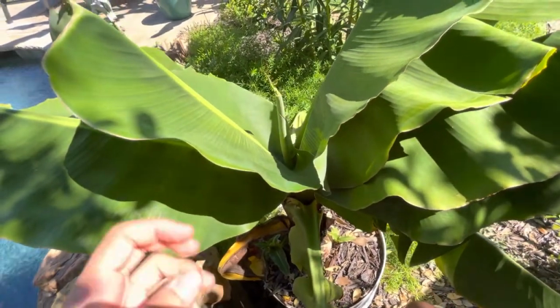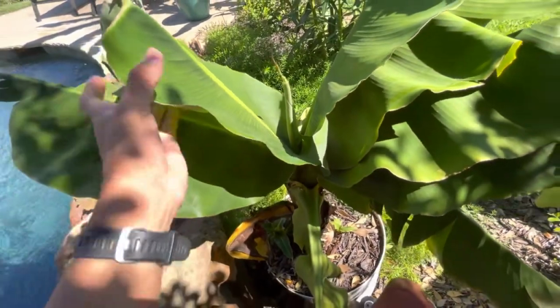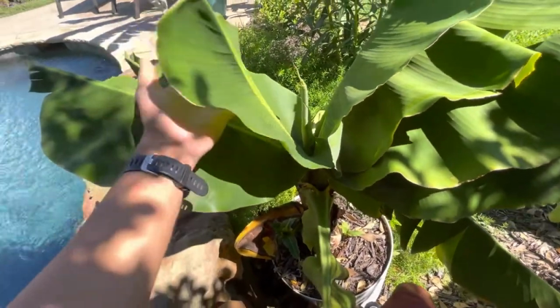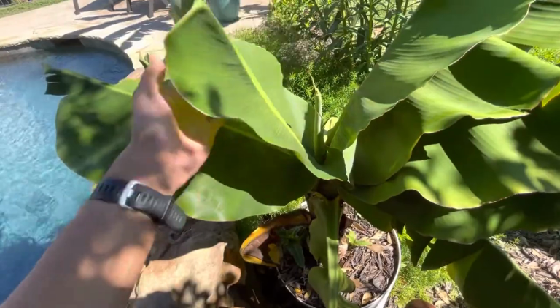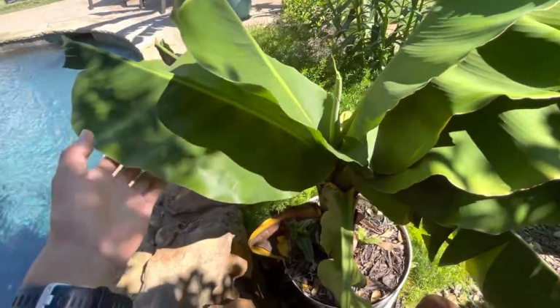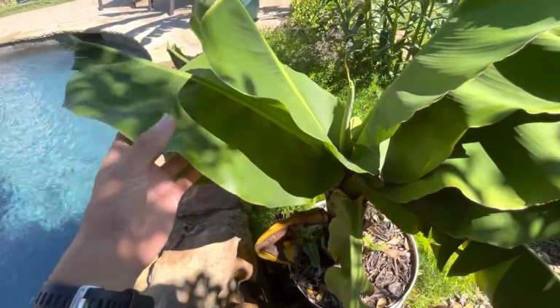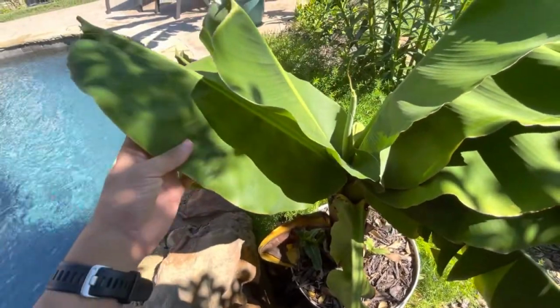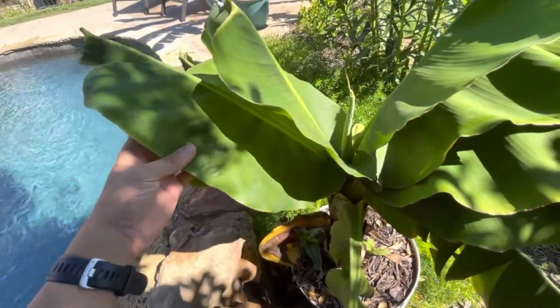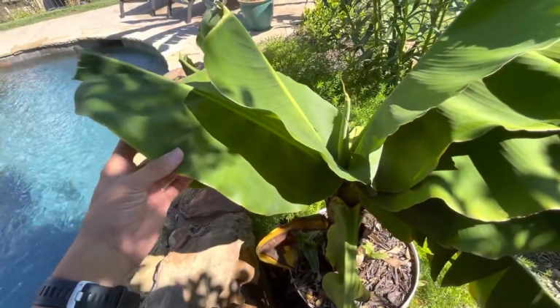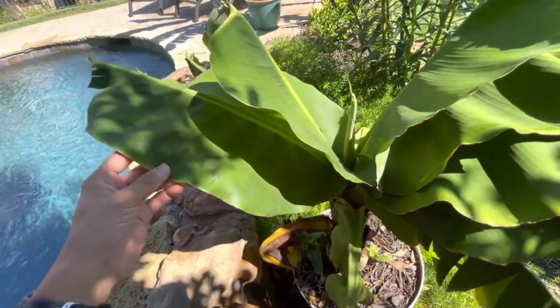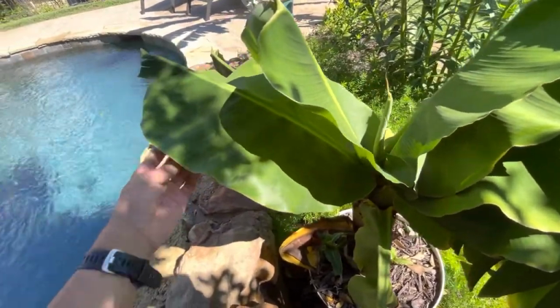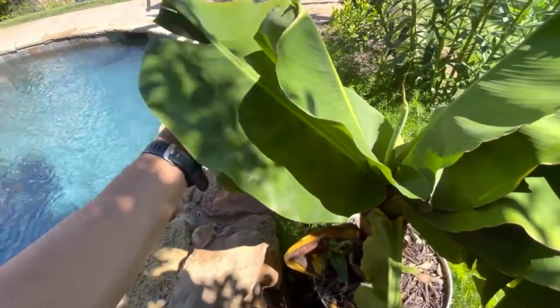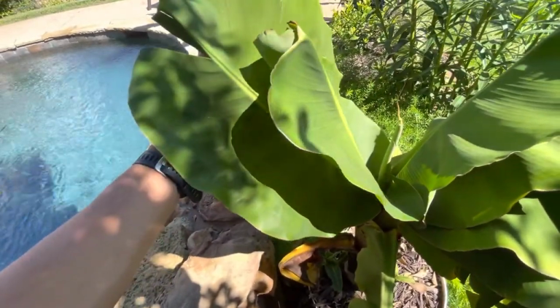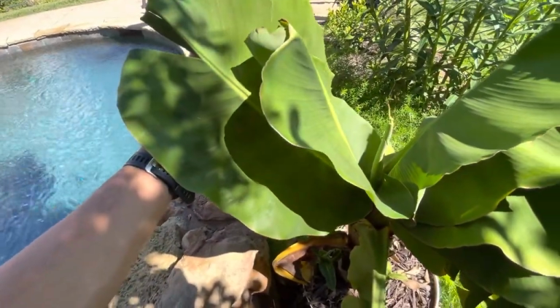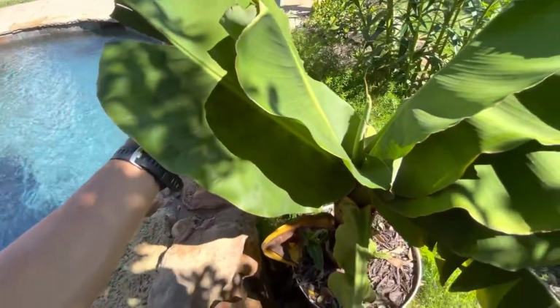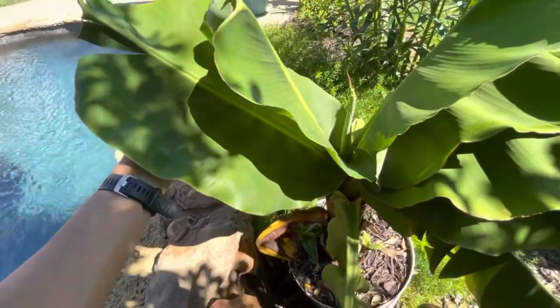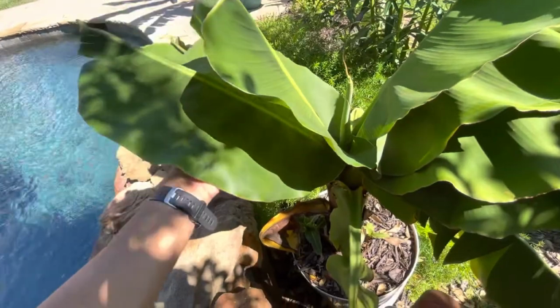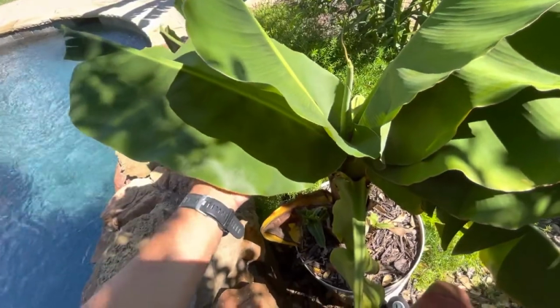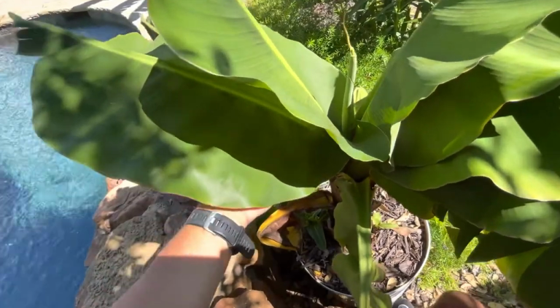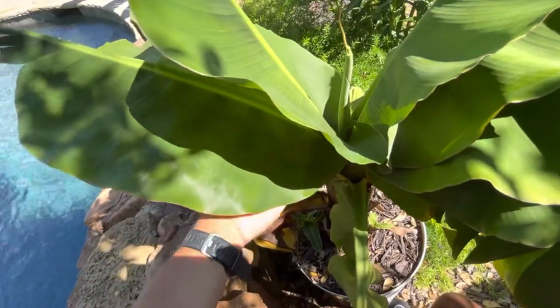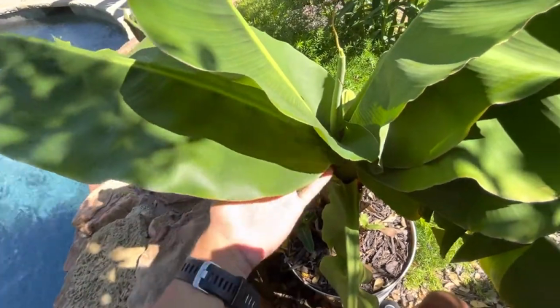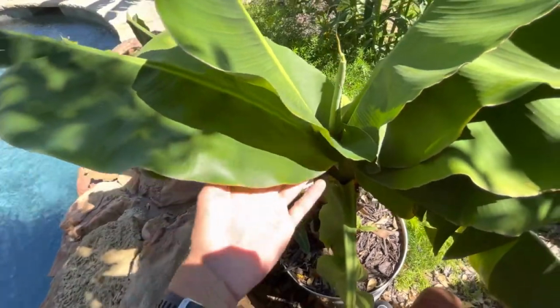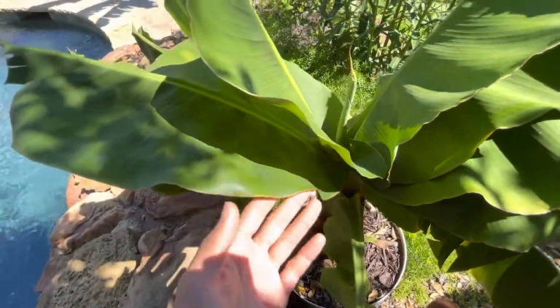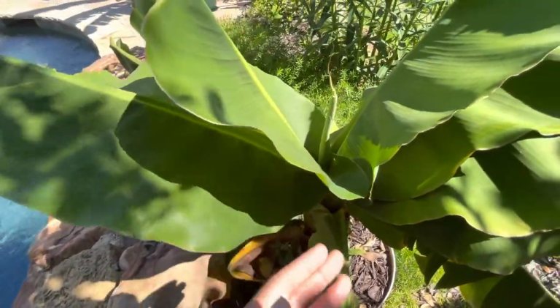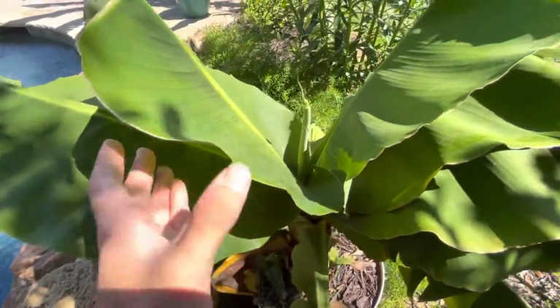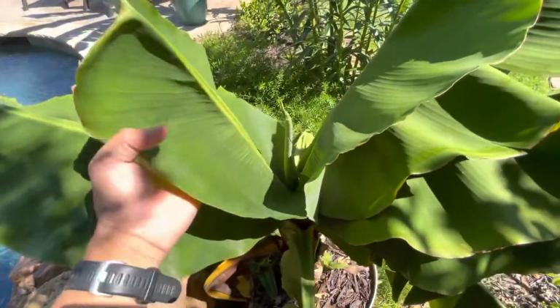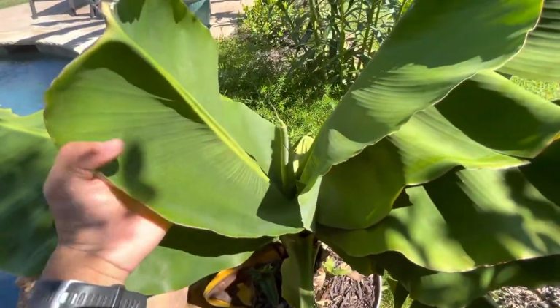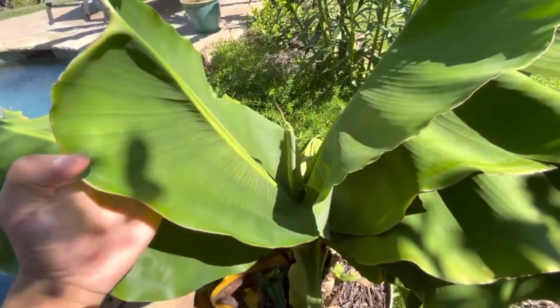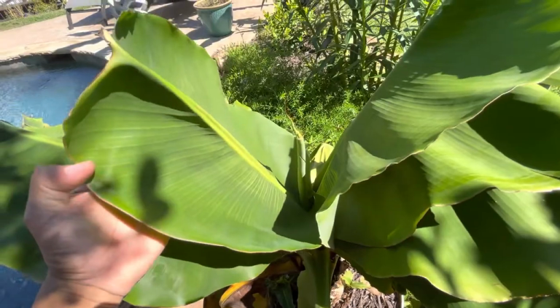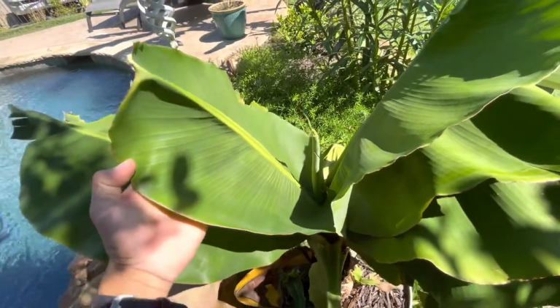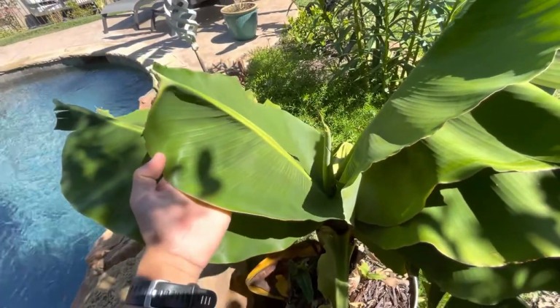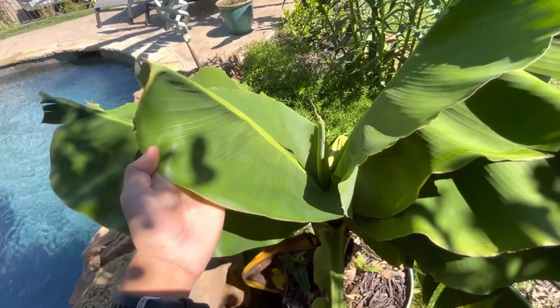First of all, overall it's put out five or so new leaves since the last update. It's still cranking out leaves very fast, but there's one issue going on: the newest leaves are getting shorter, and I'm pretty sure that's because it's deficient in a nutrient.